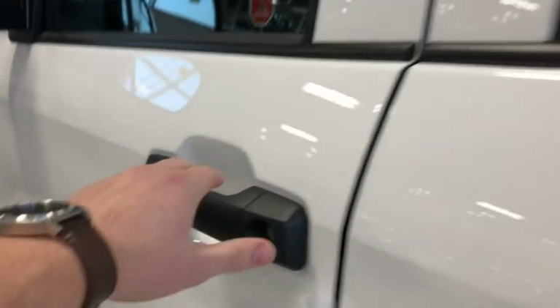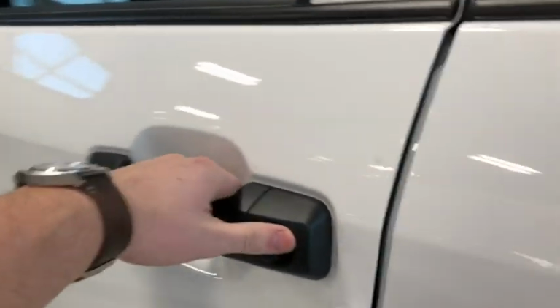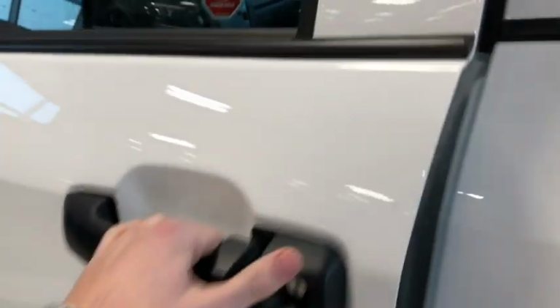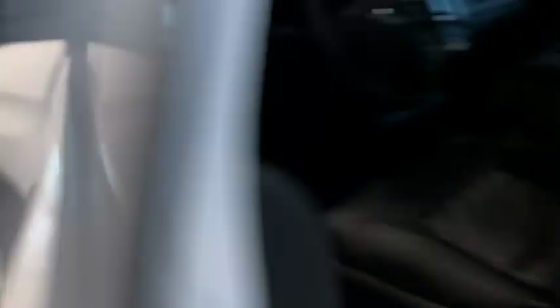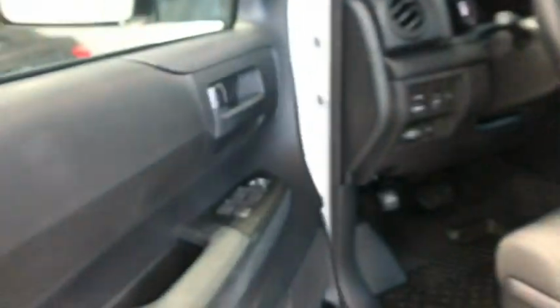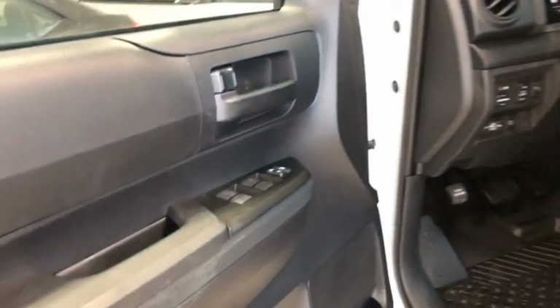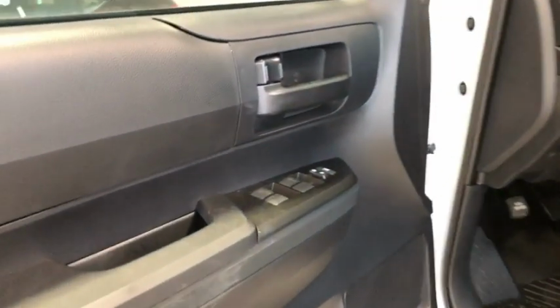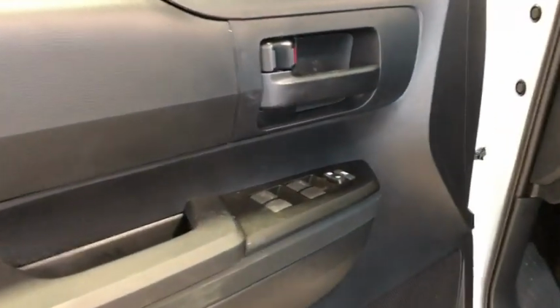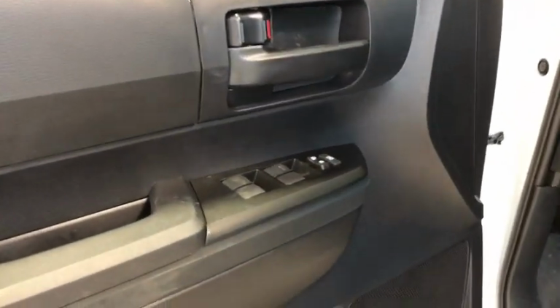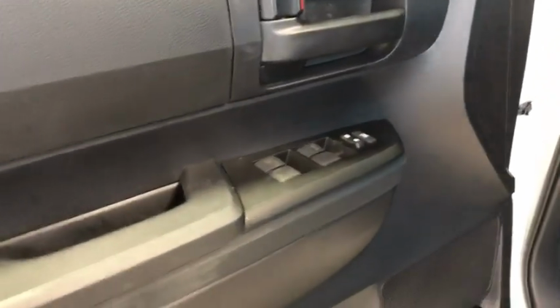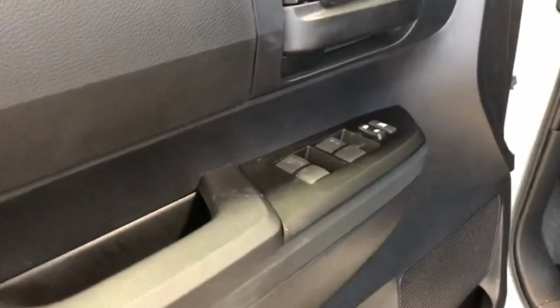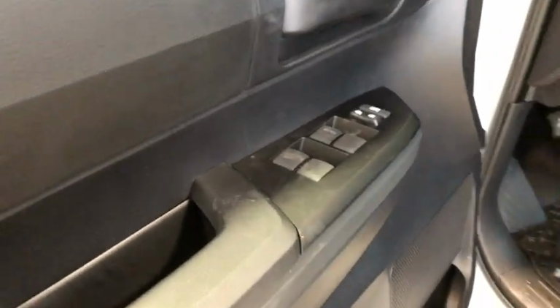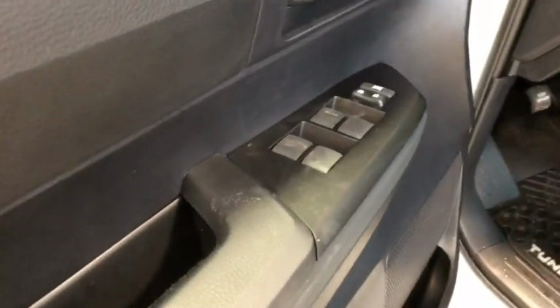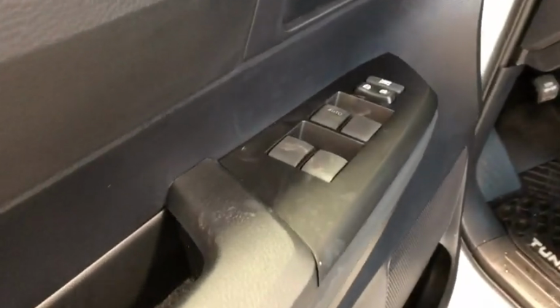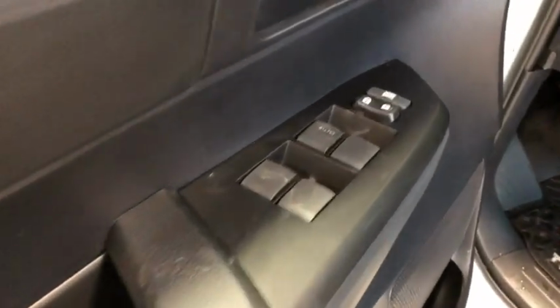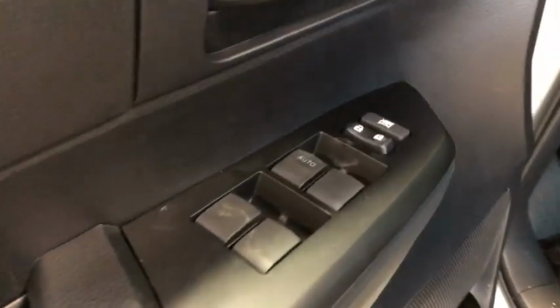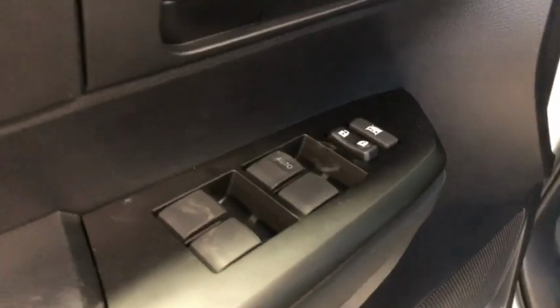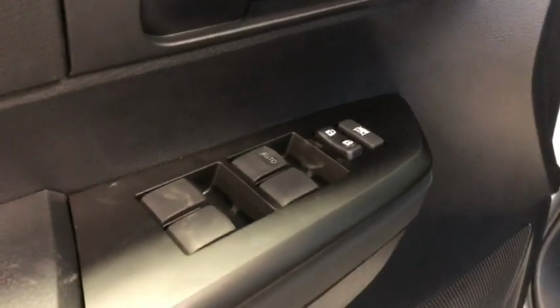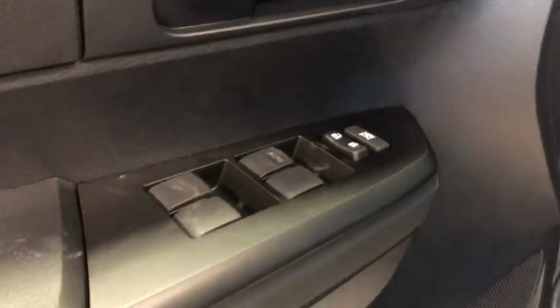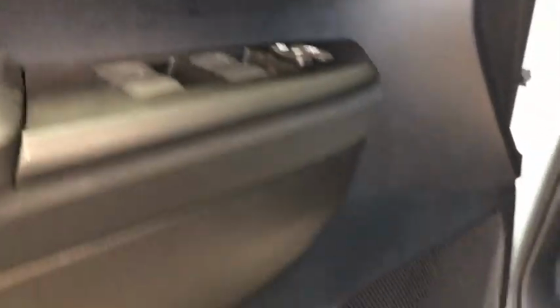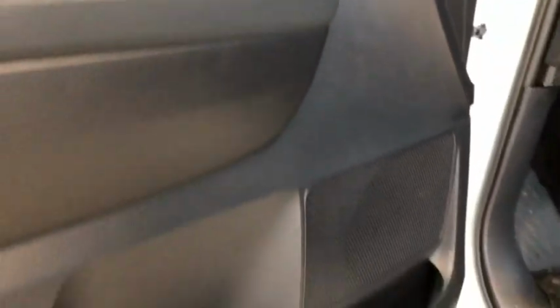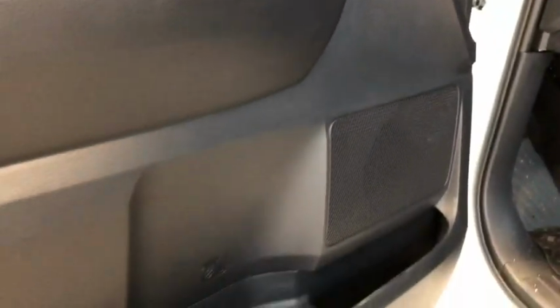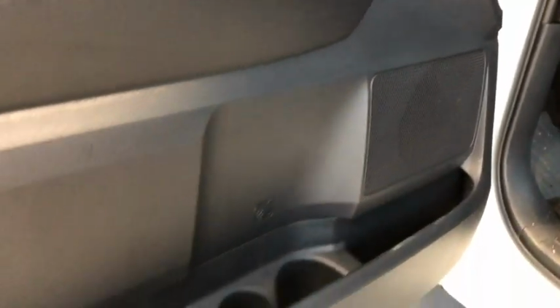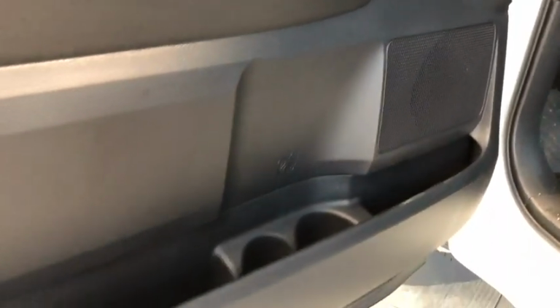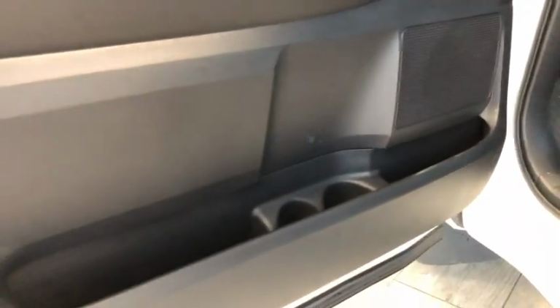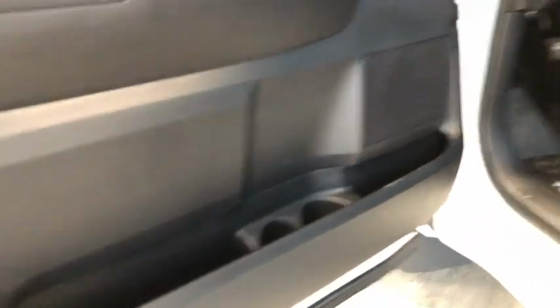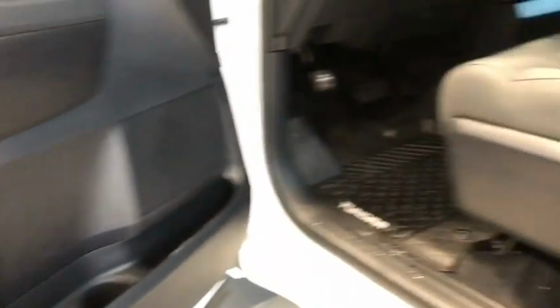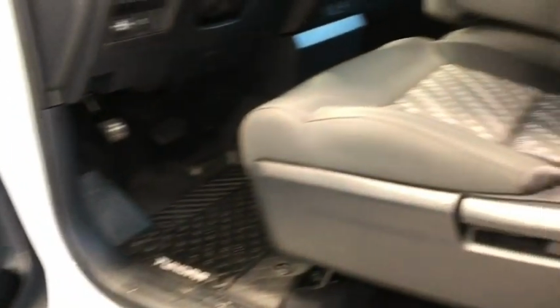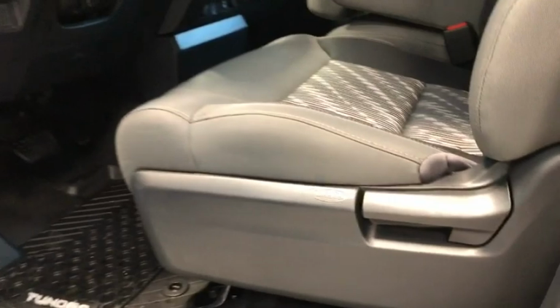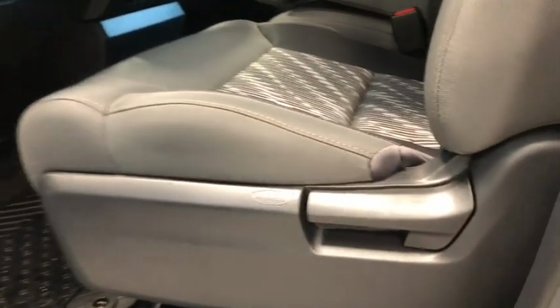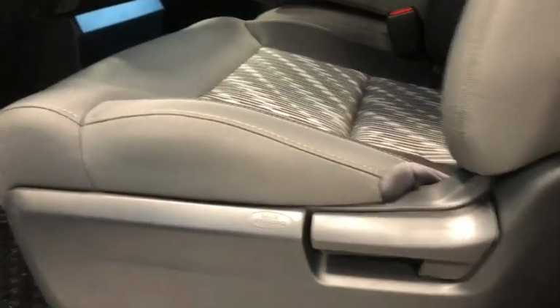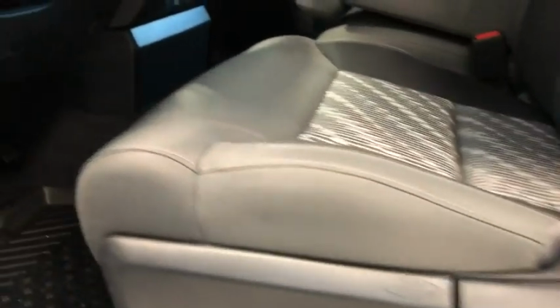Opening up our driver's side door, we'll check out the door panel. We have all four window buttons with the lock and unlock, and we also have our window lock button with some storage space underneath. Then we have our seat adjuster just right there.